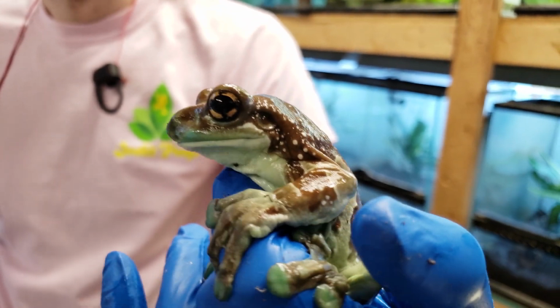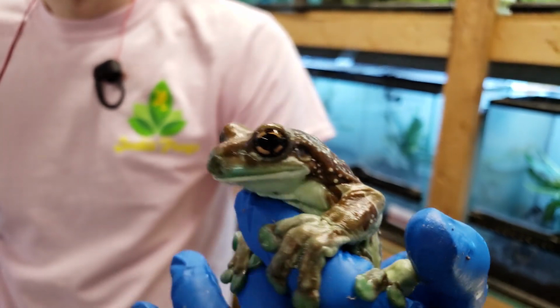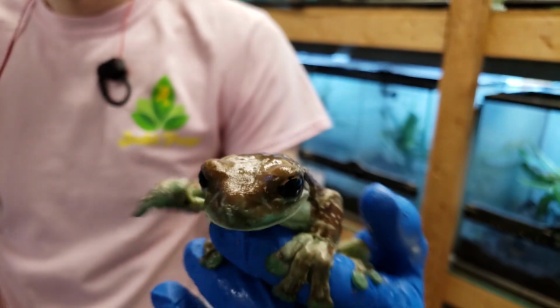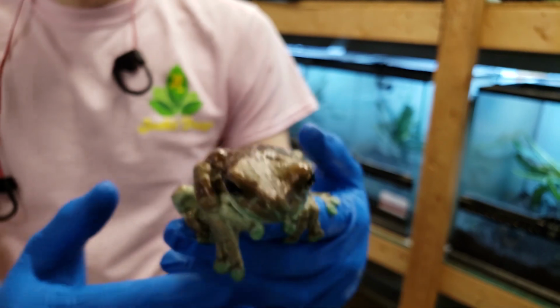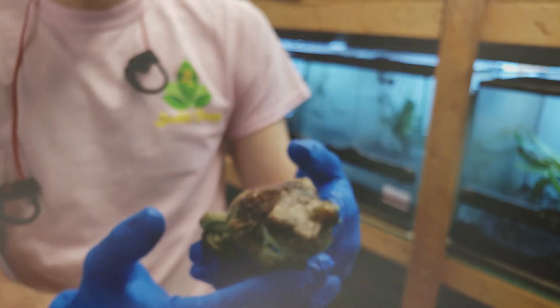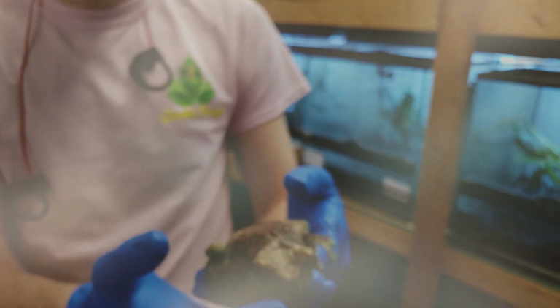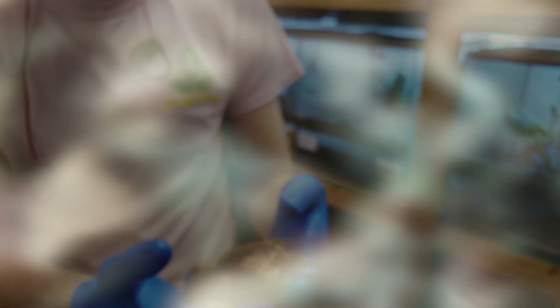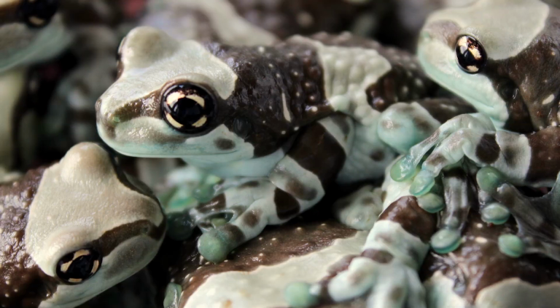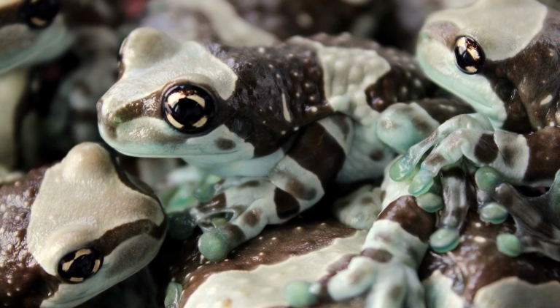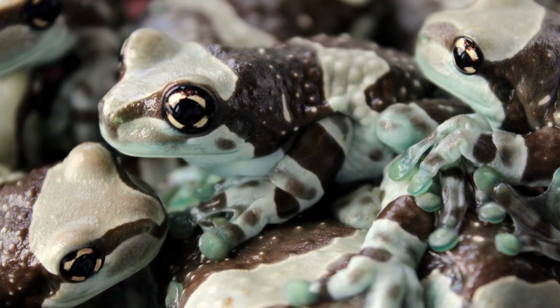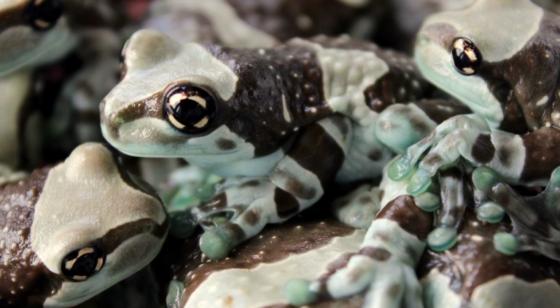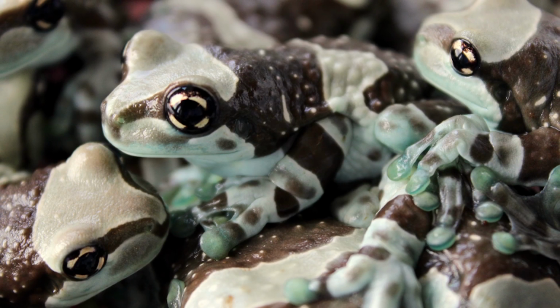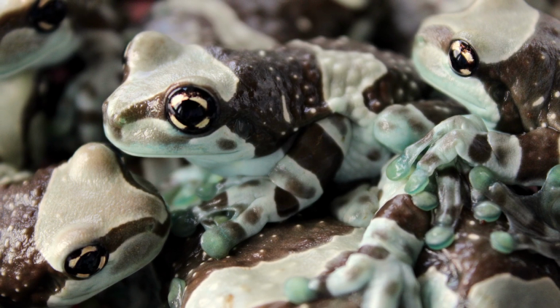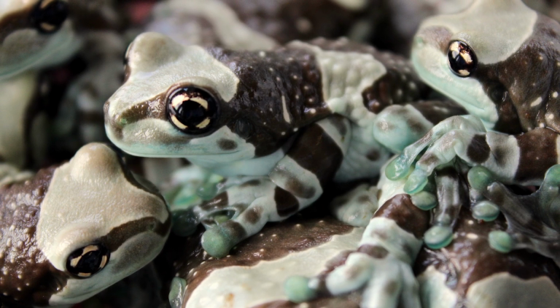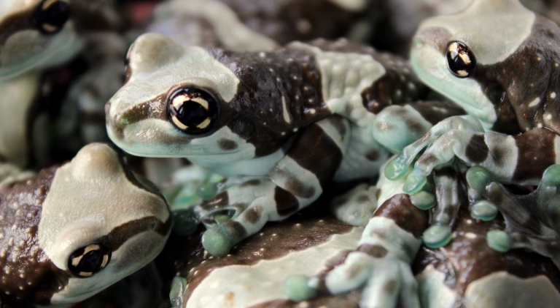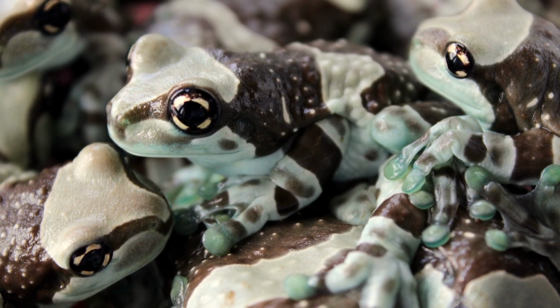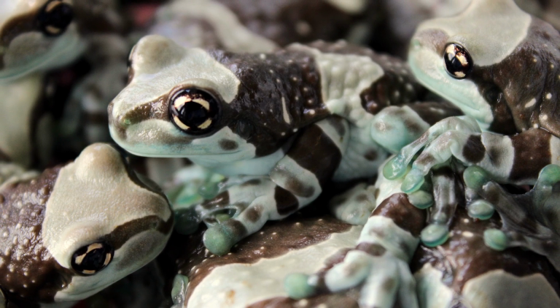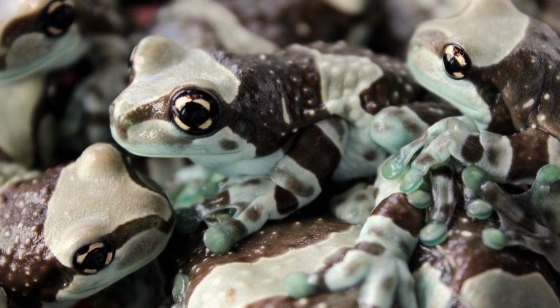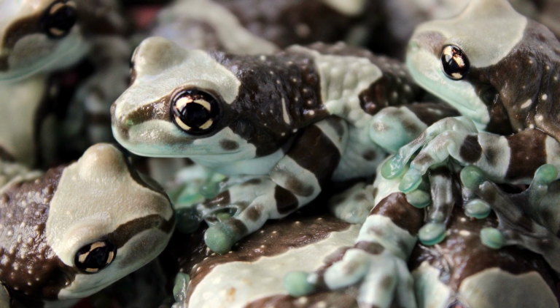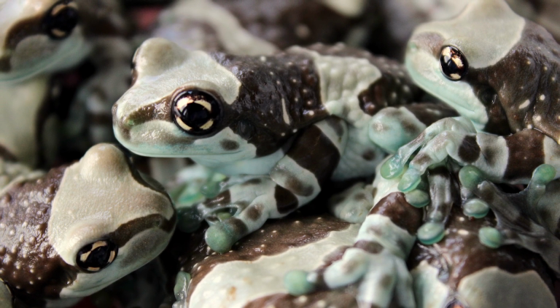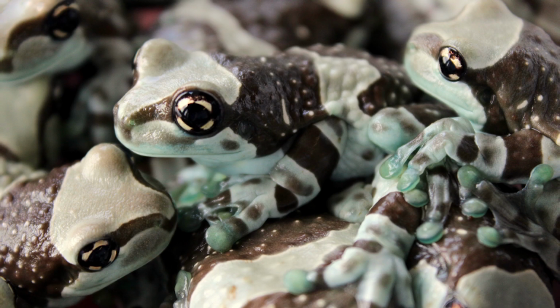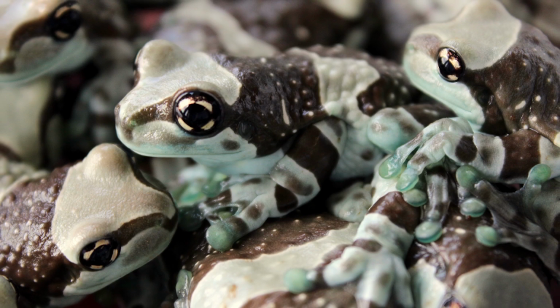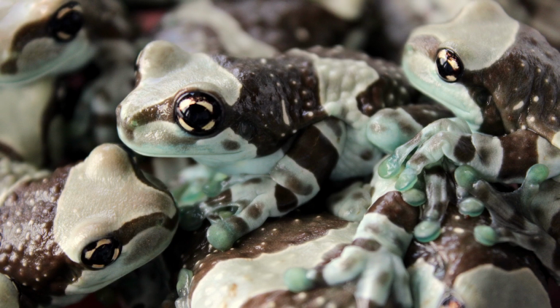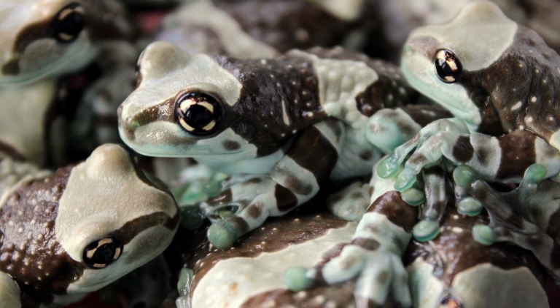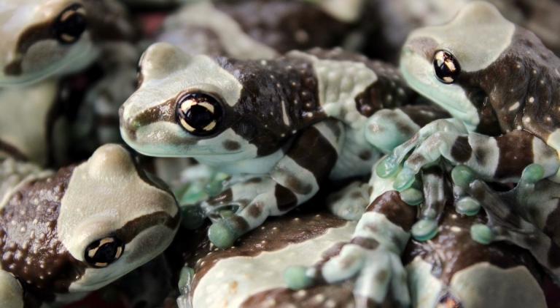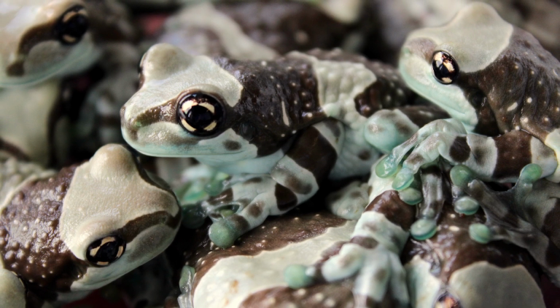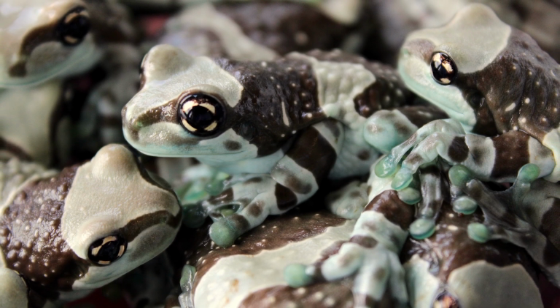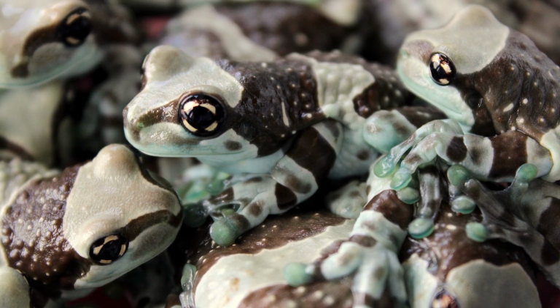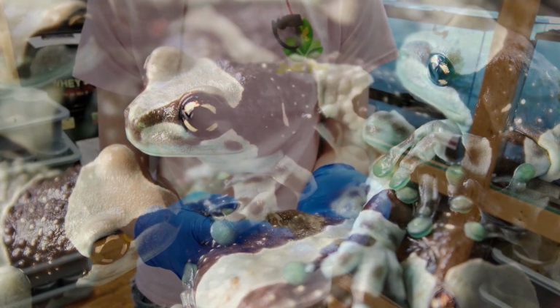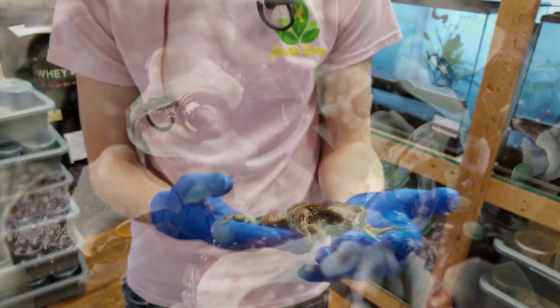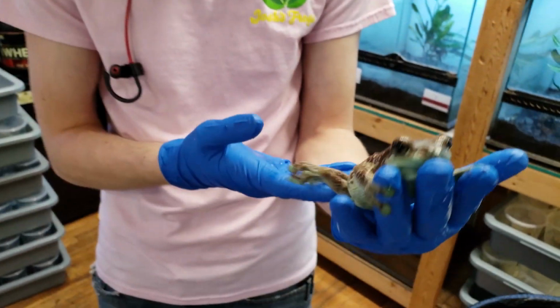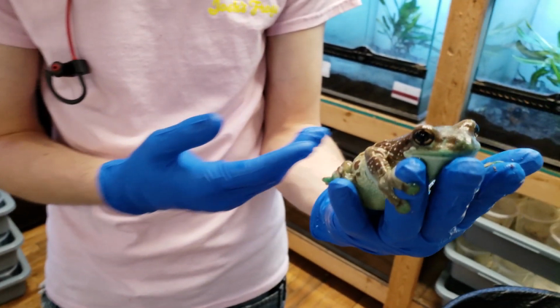They're native to the Amazon, and they're one of the more appealing frogs for their size and their handleability. They're pretty chill most of the time as adults.